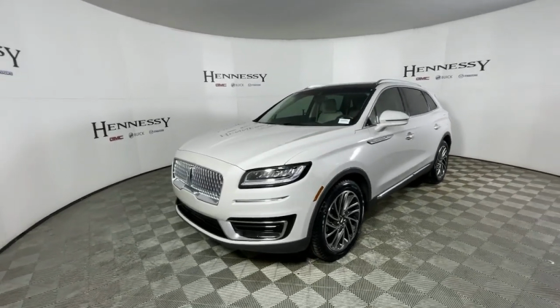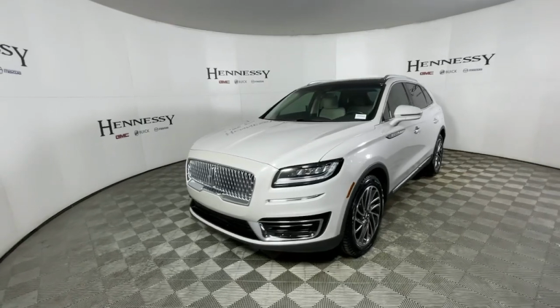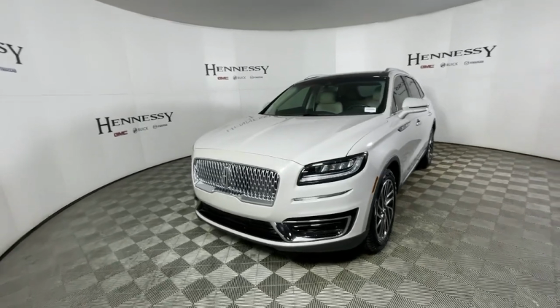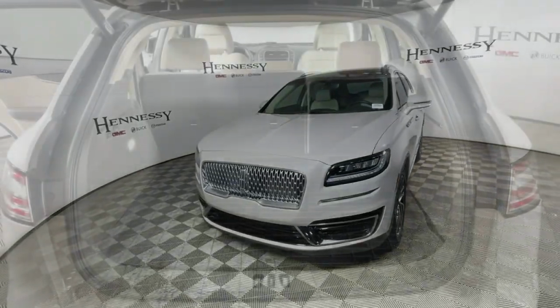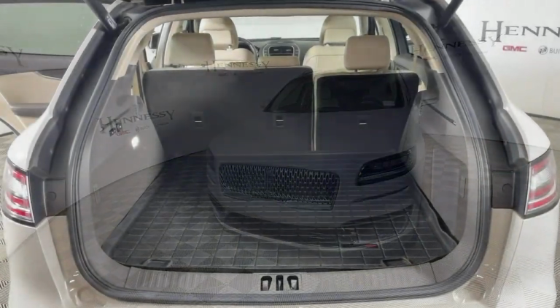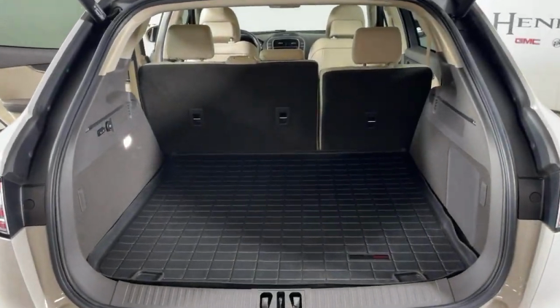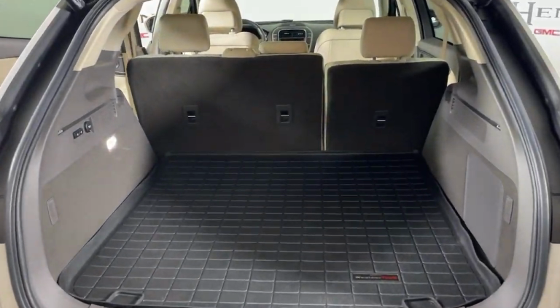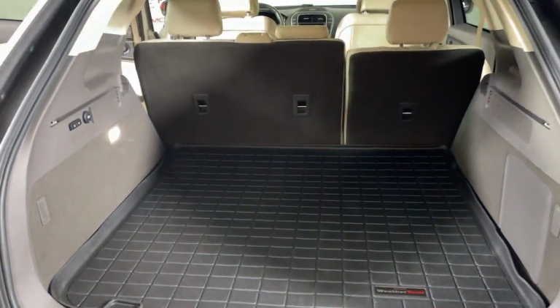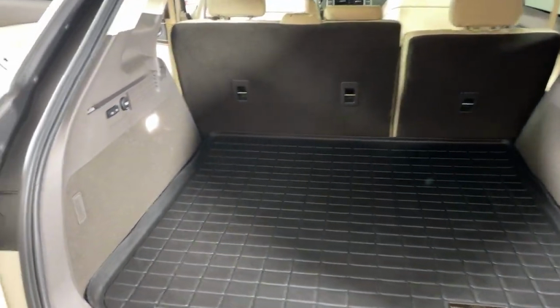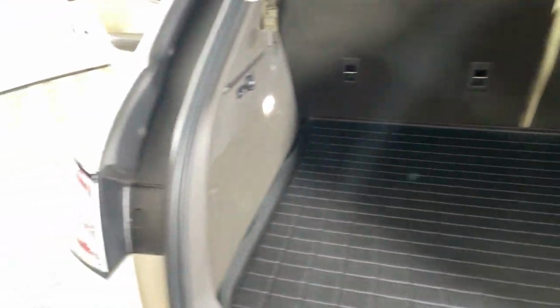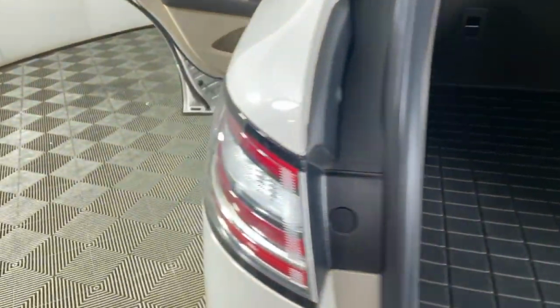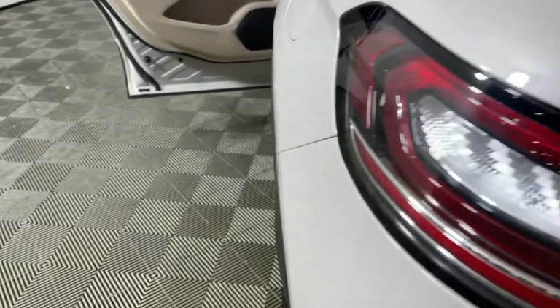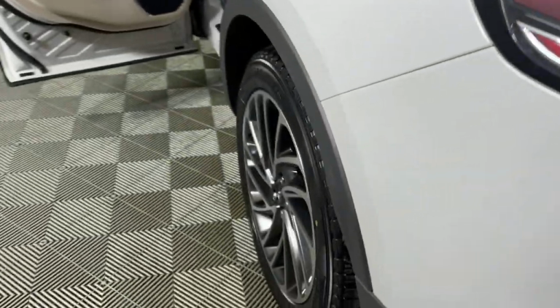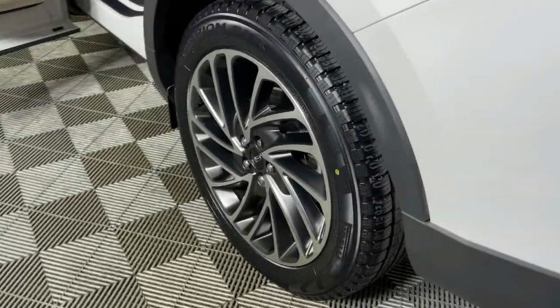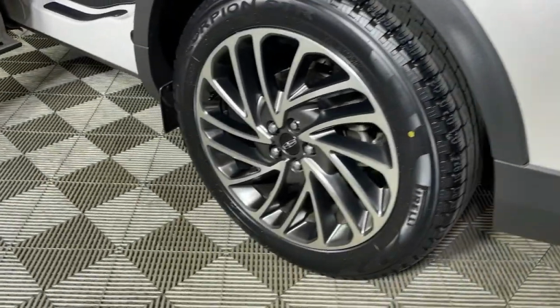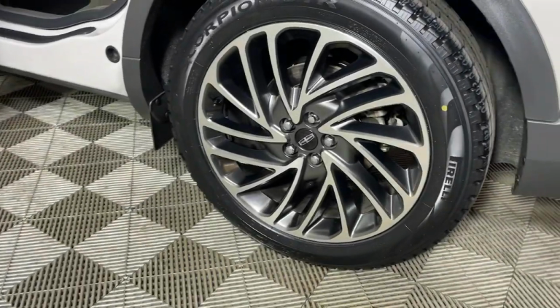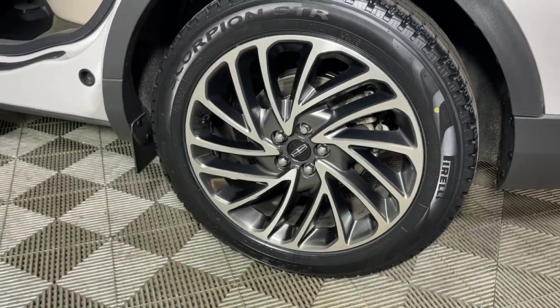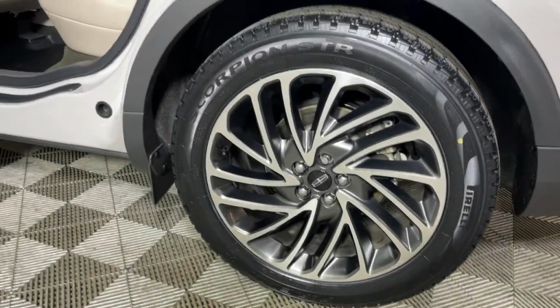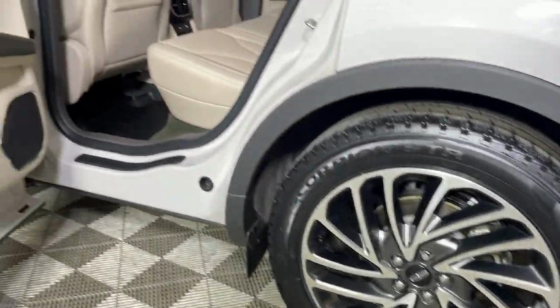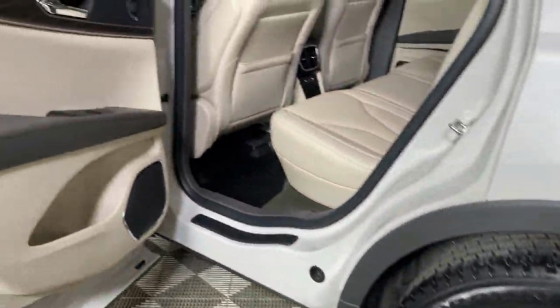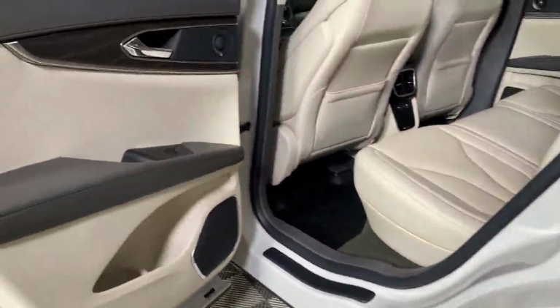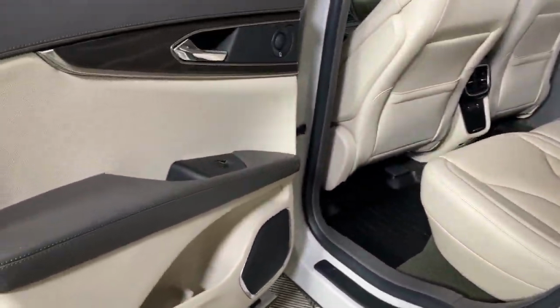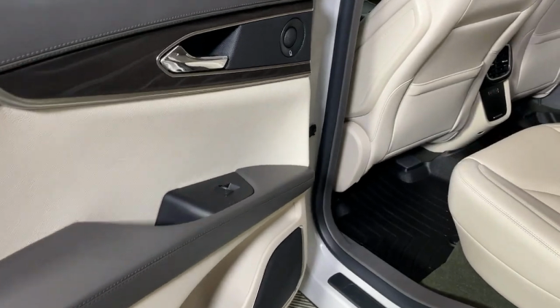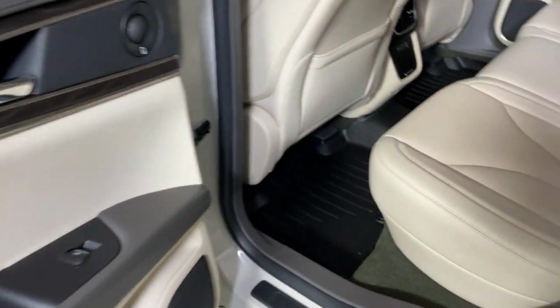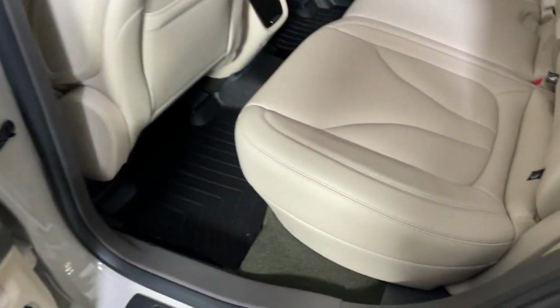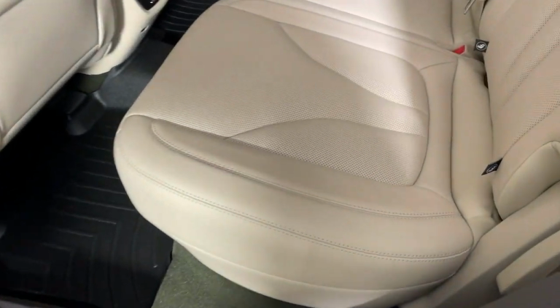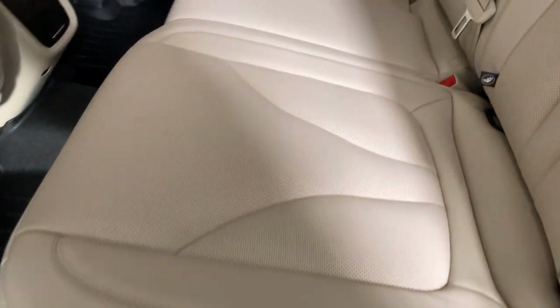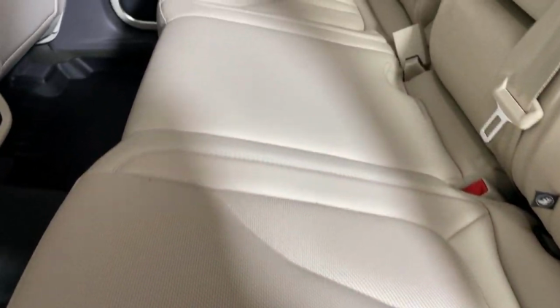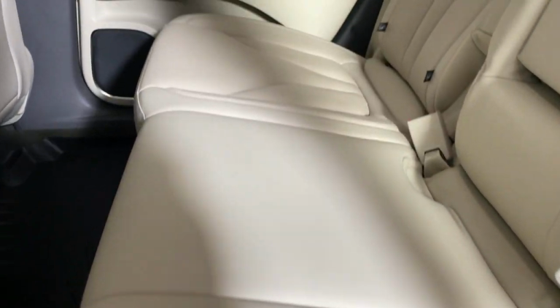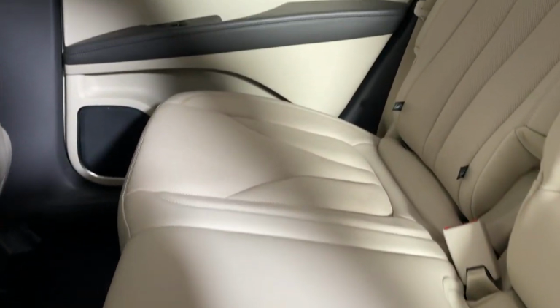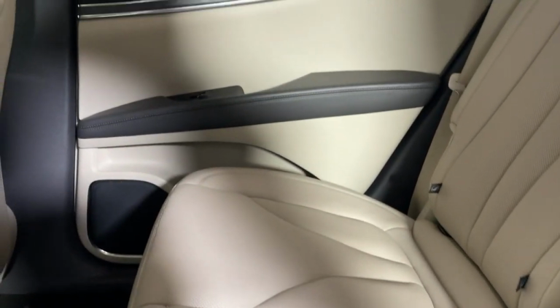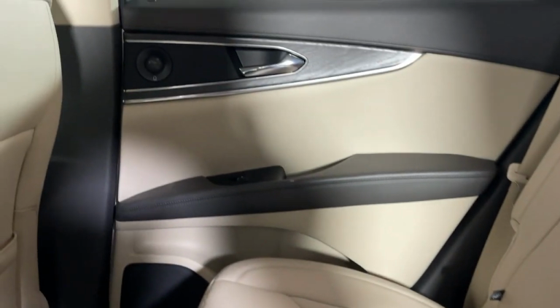The following are some of this vehicle's highlighted options: navigation system, power lift gate, electronic stability control, seat memory, trip computer, power windows, bucket seats, four-wheel disc brakes, and power steering.